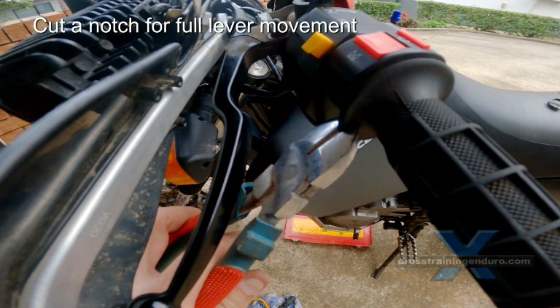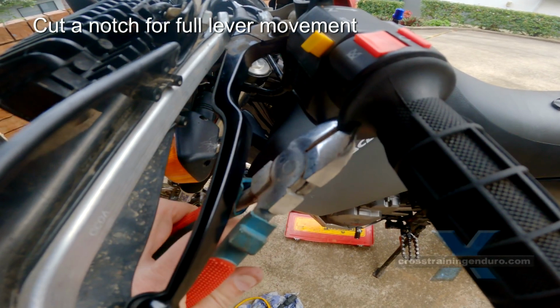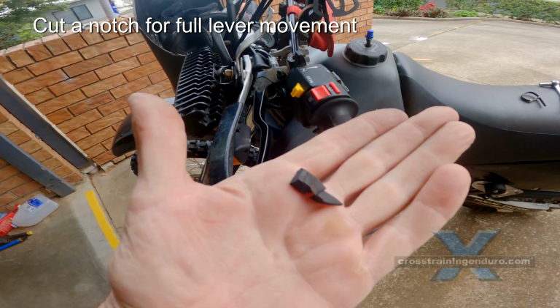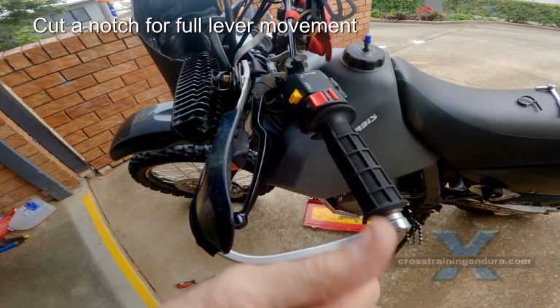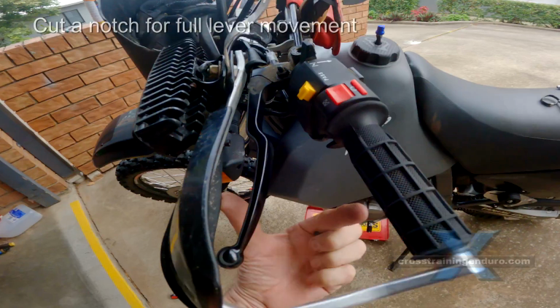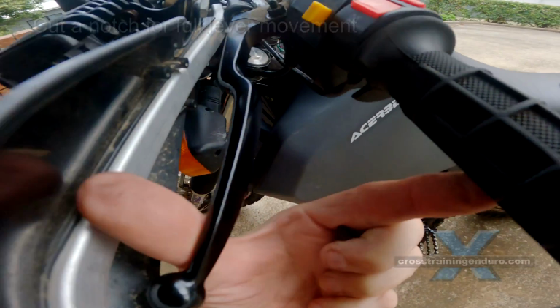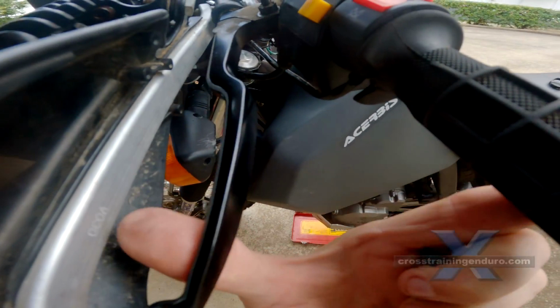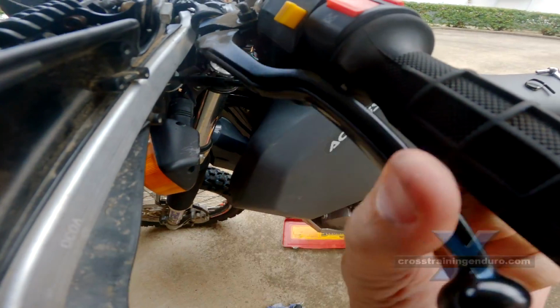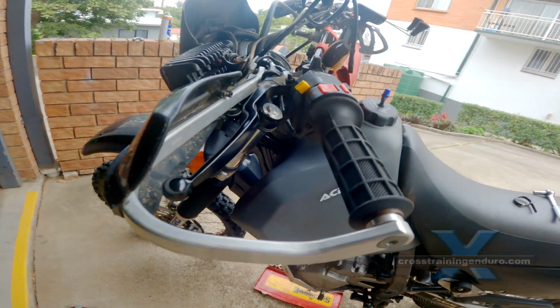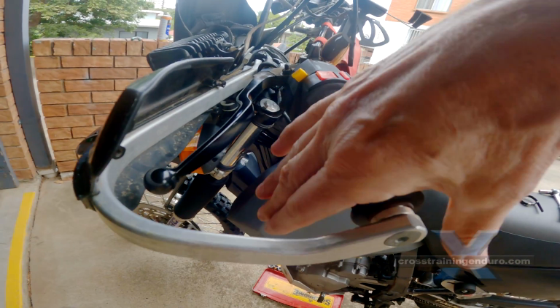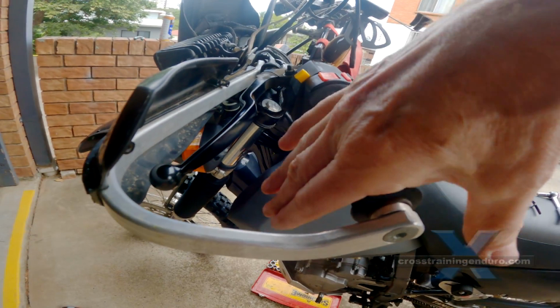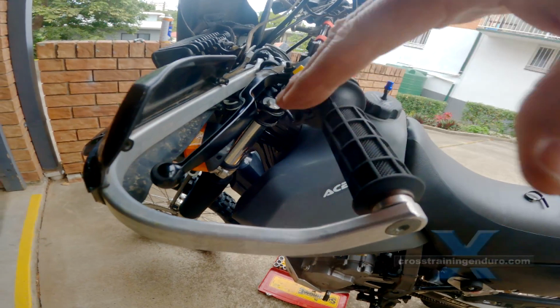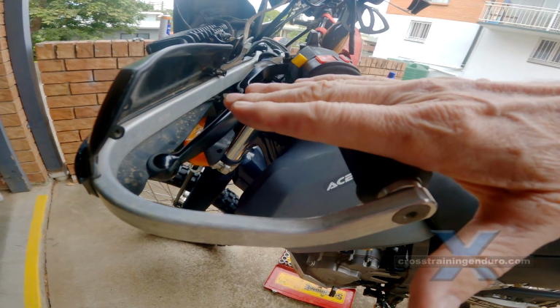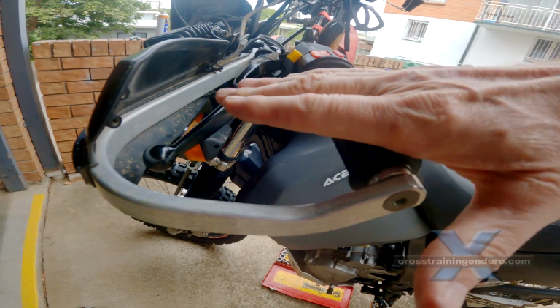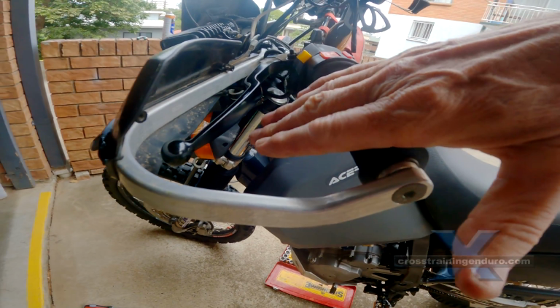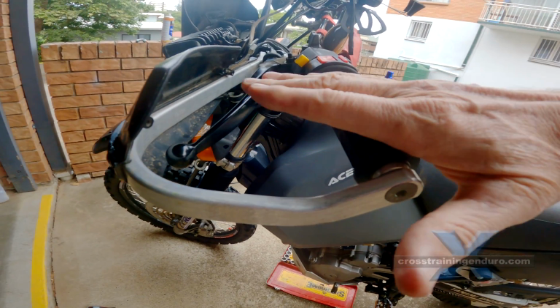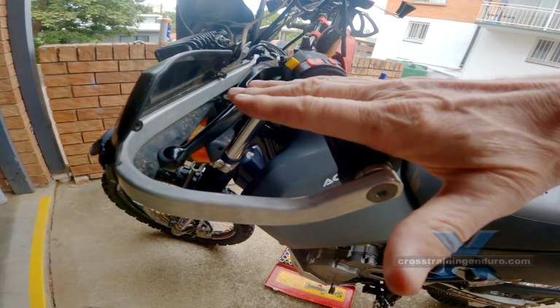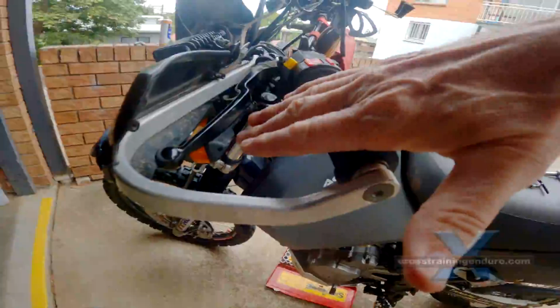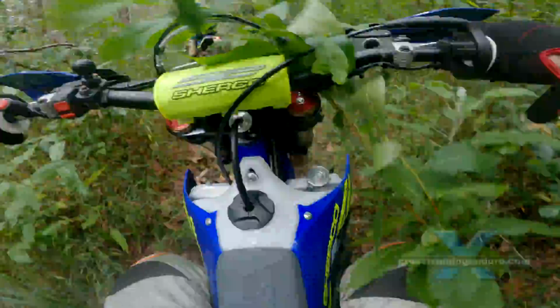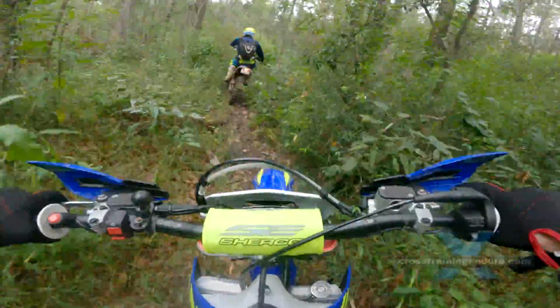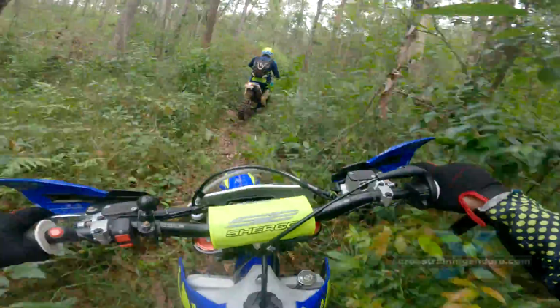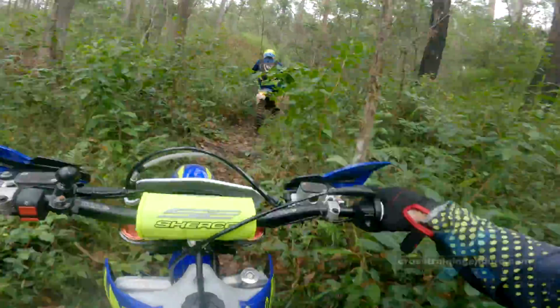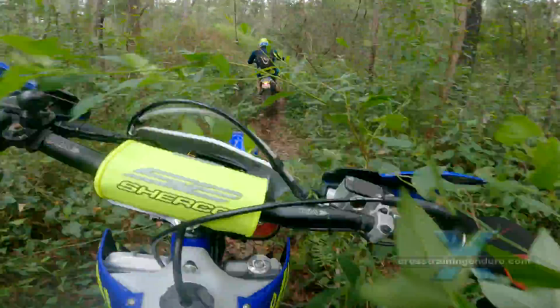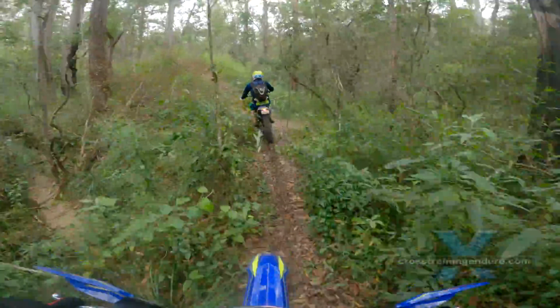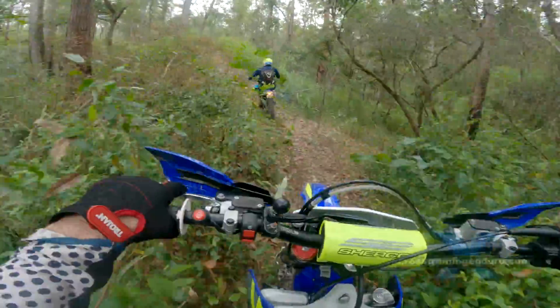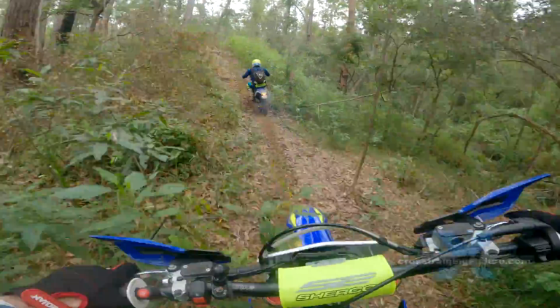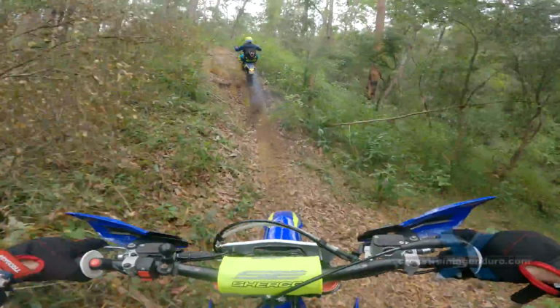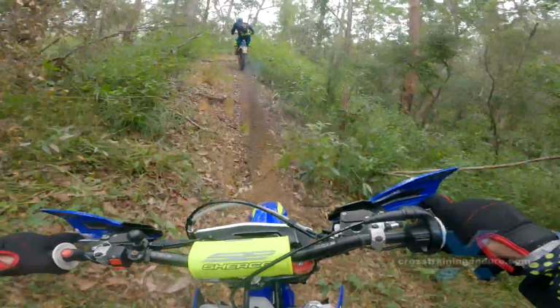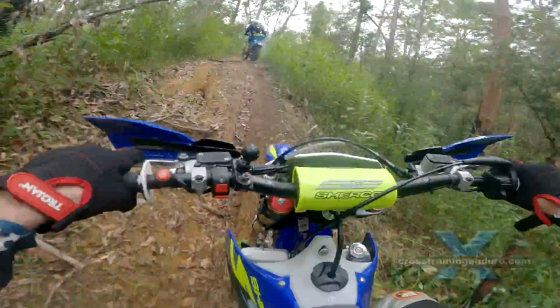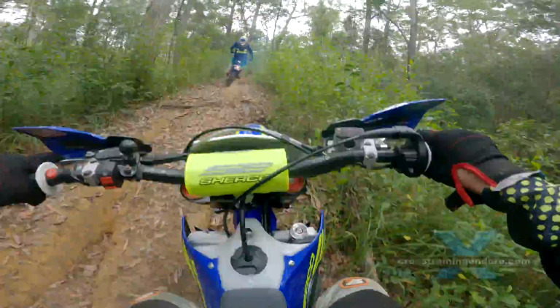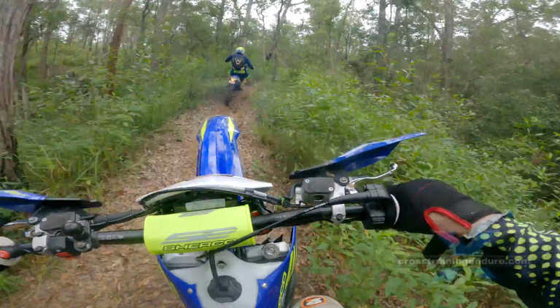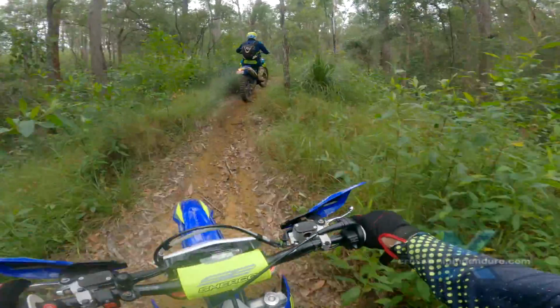Also keep your clutch lever close to horizontal. Riders who stand on the footpegs a lot sometimes put their clutch lever at a 45 degree angle, but when you are sitting, this will cause a lot of fatigue for your clutch hand and fingers.